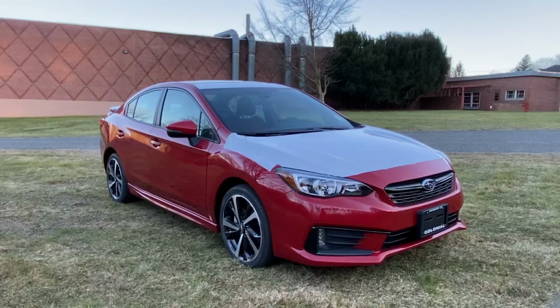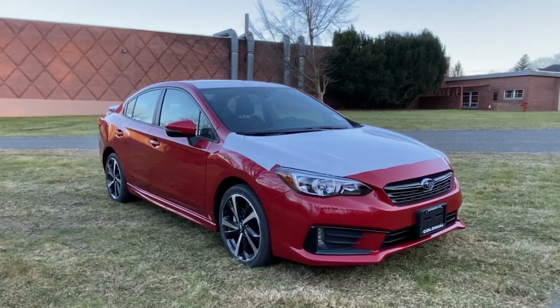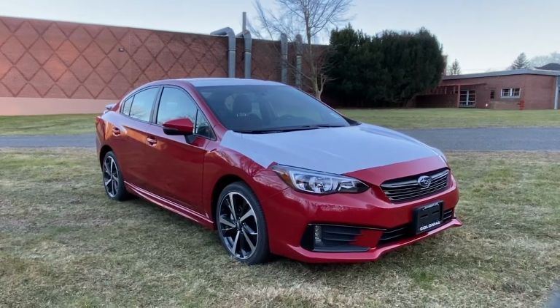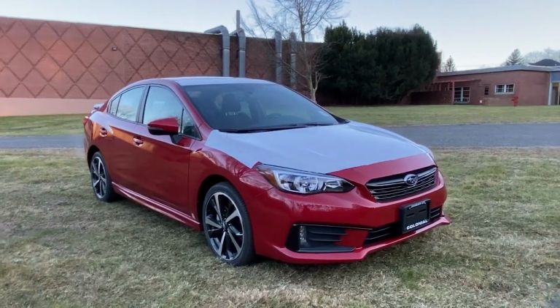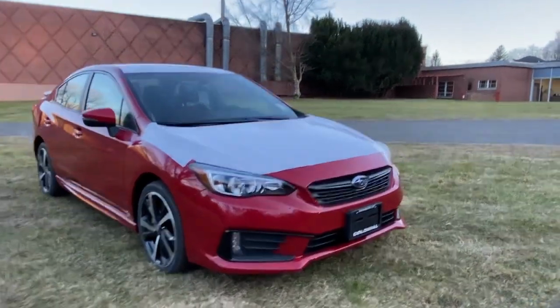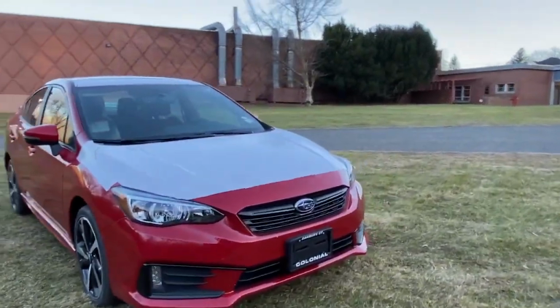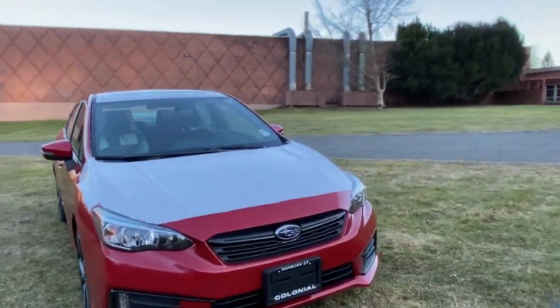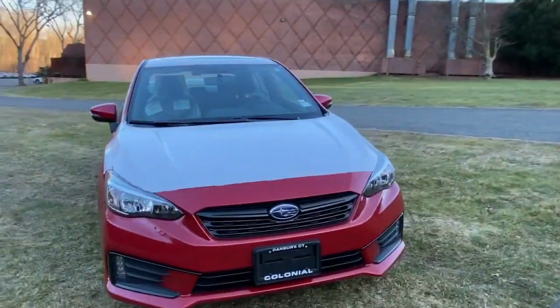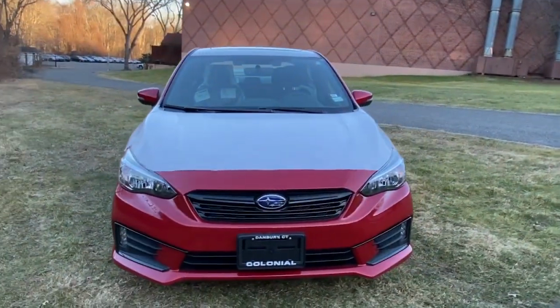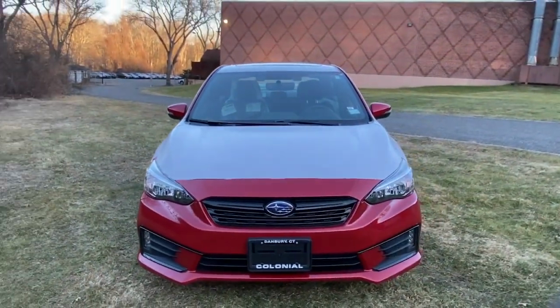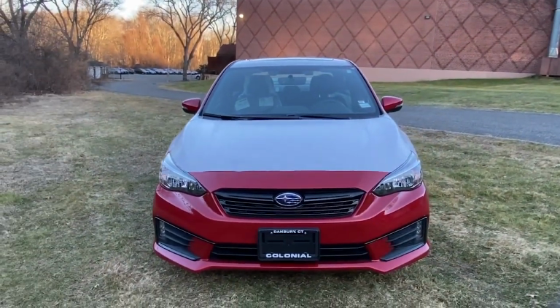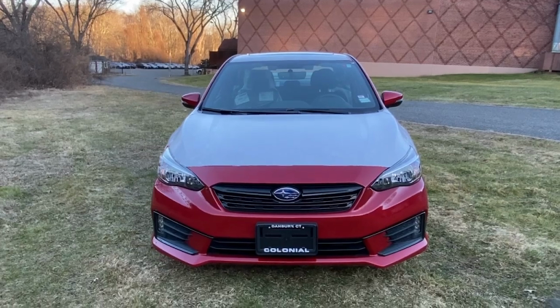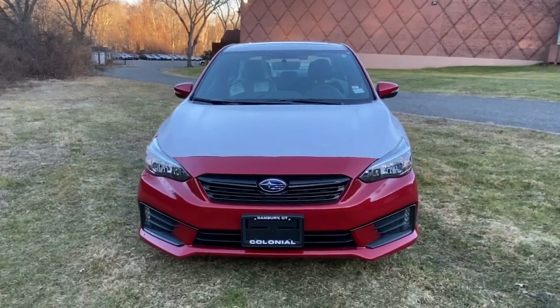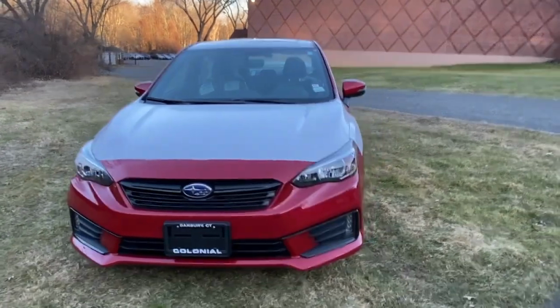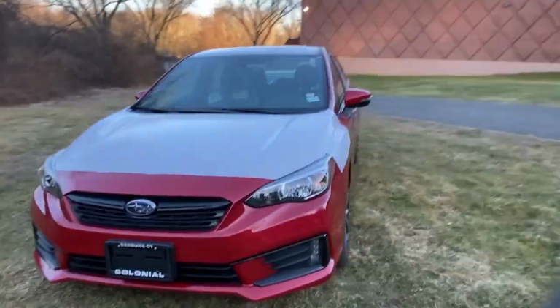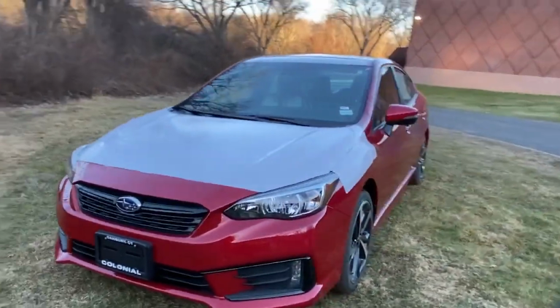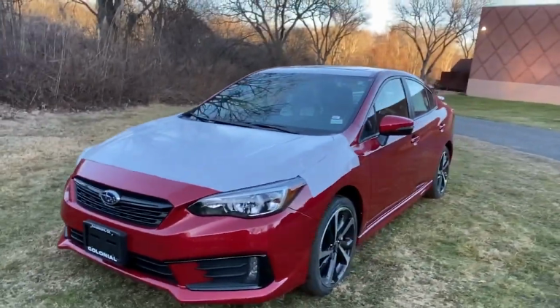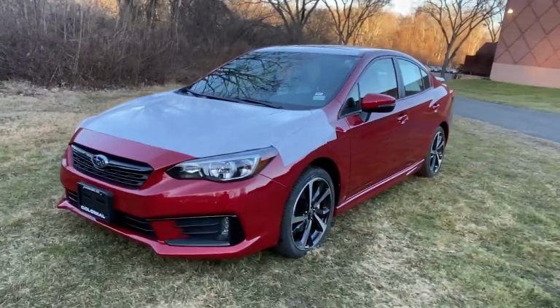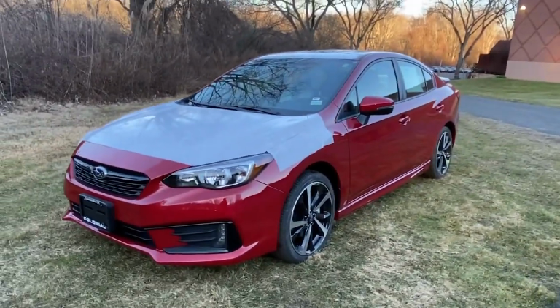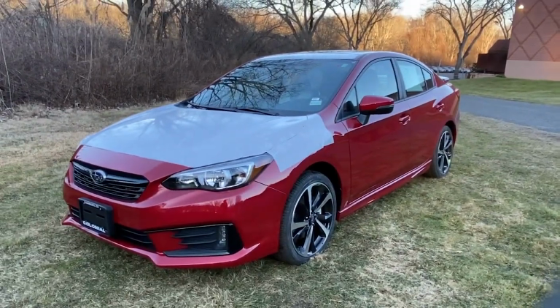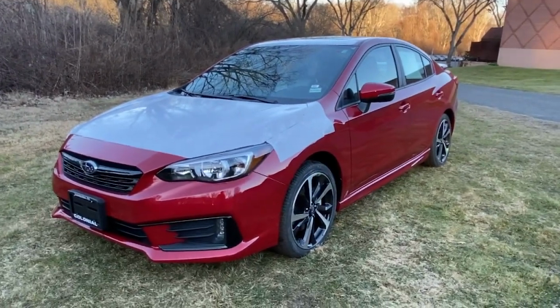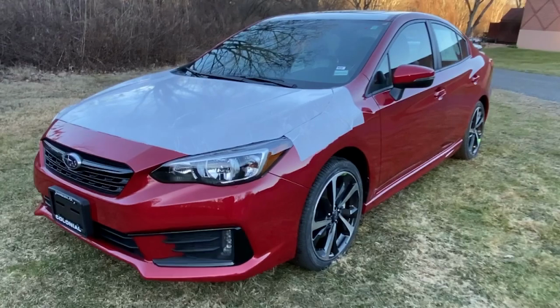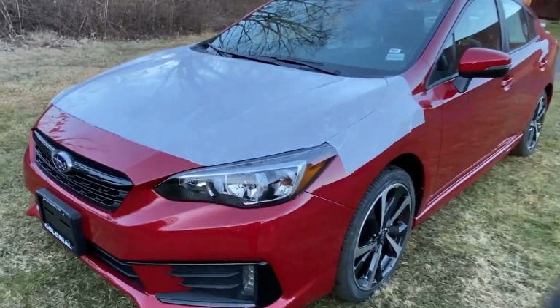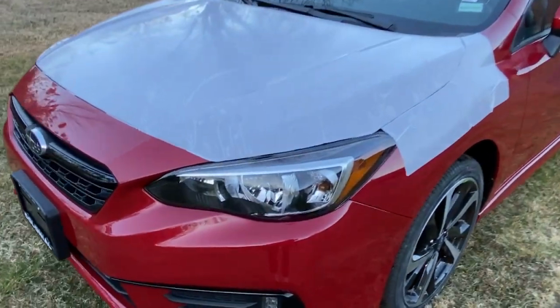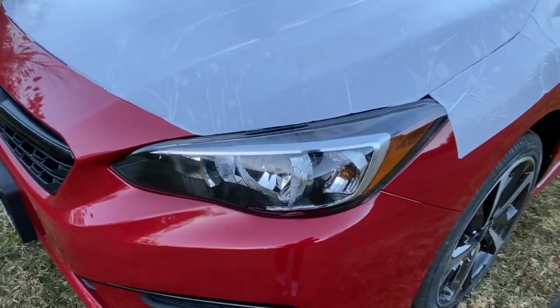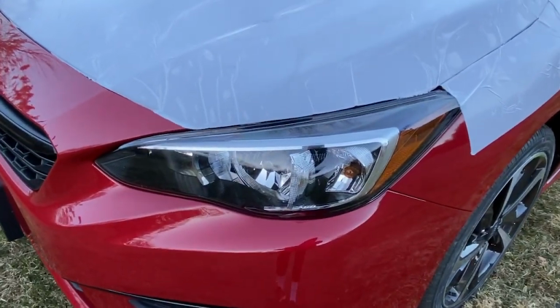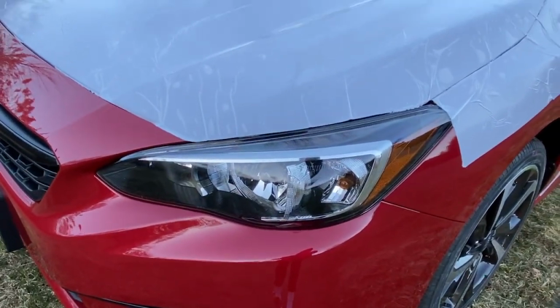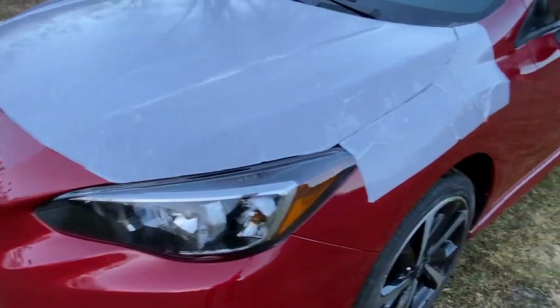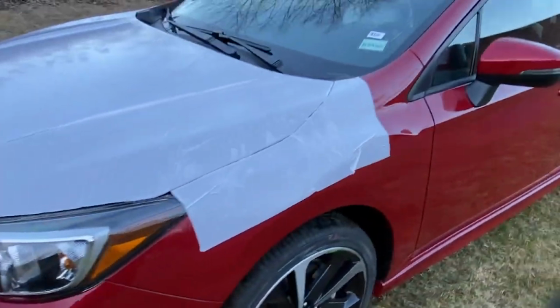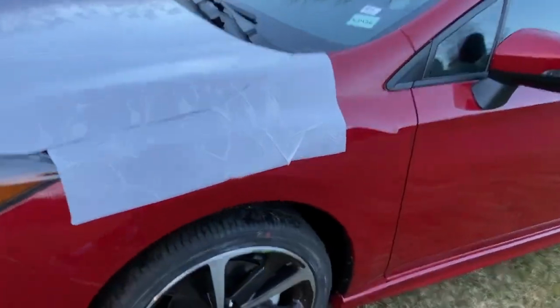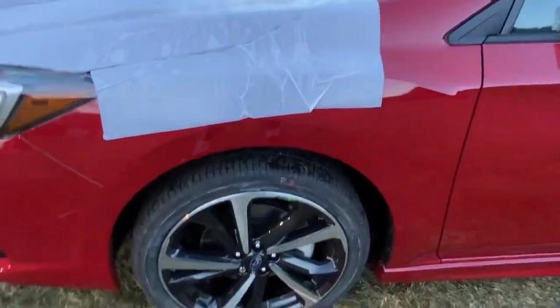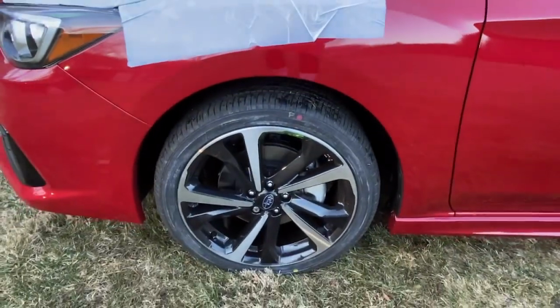Take a moment to check out the 2023 Subaru Impreza. This nimble Impreza offers a comfortable, smooth ride, advanced safety tech, all-wheel drive capability, and a refined interior, all at a surprisingly affordable price.